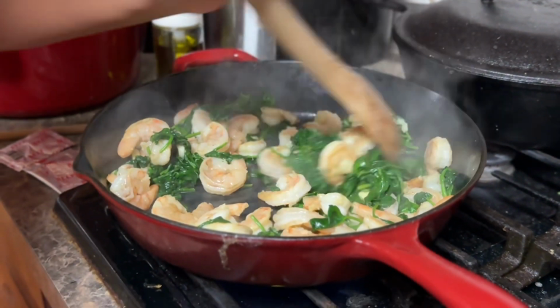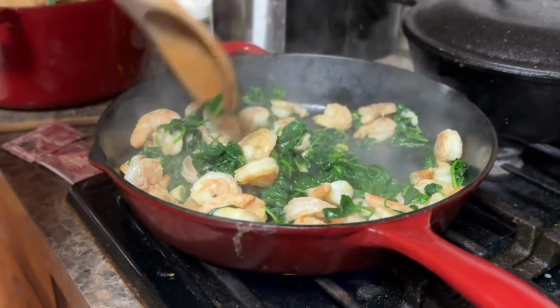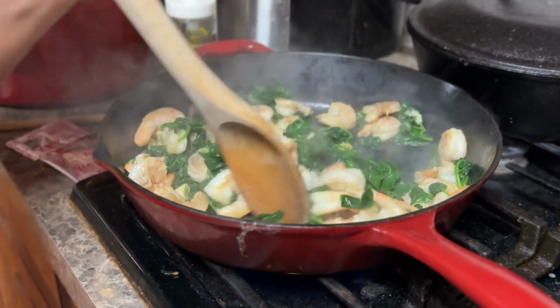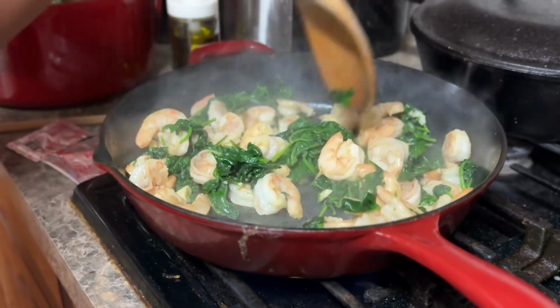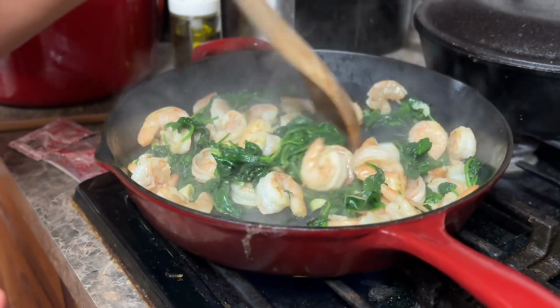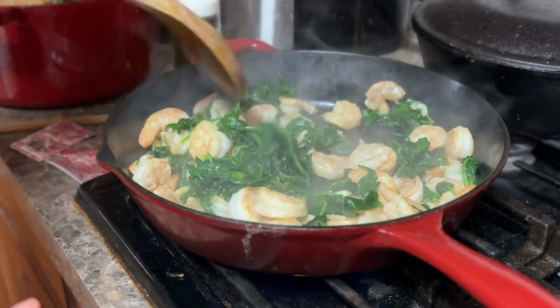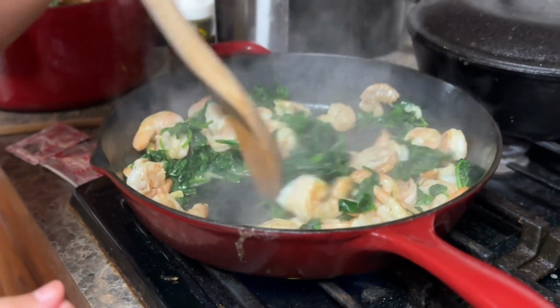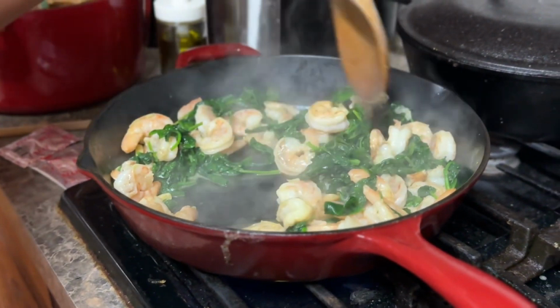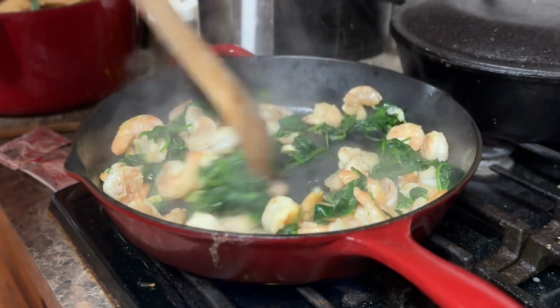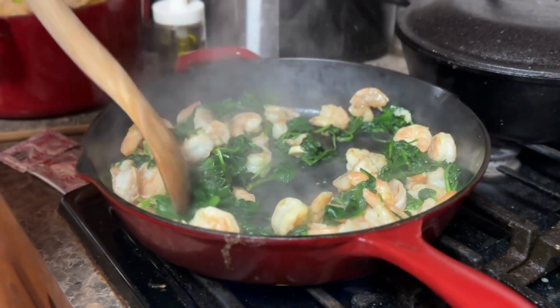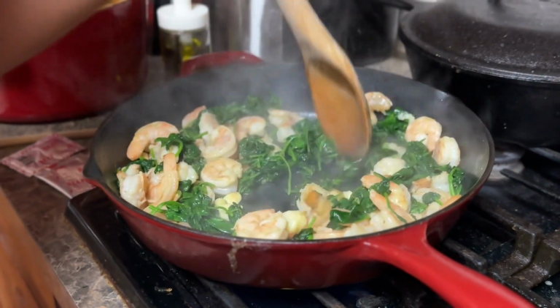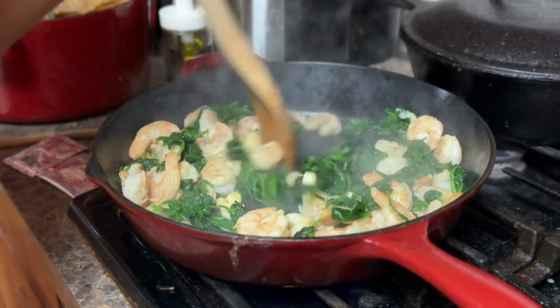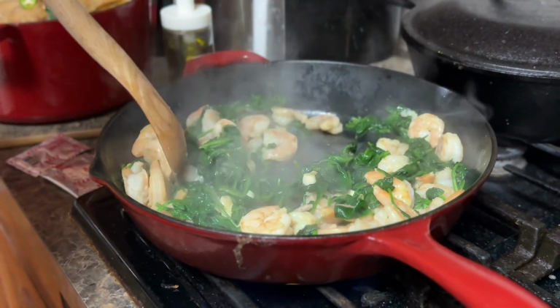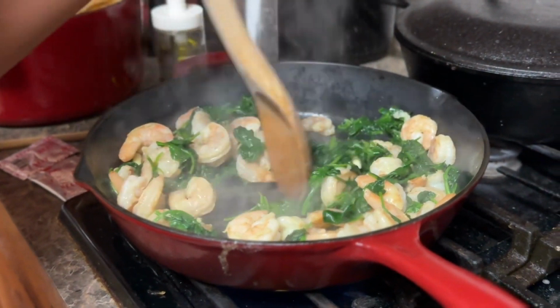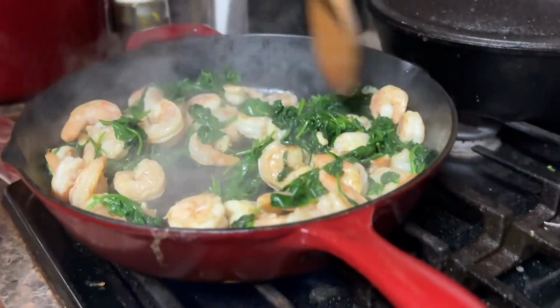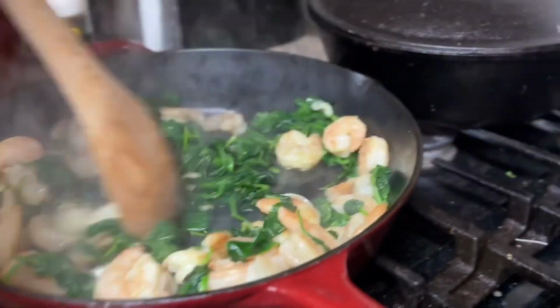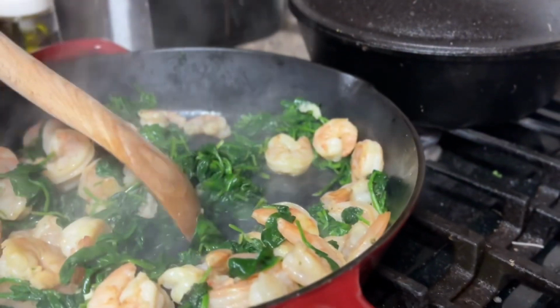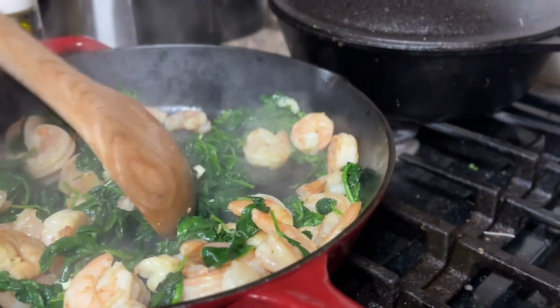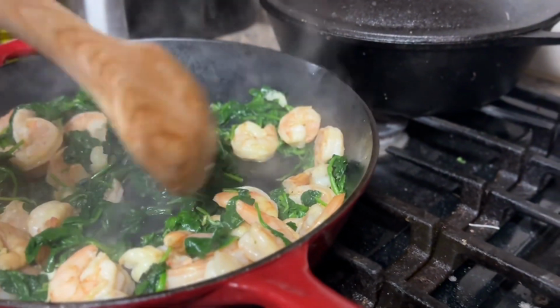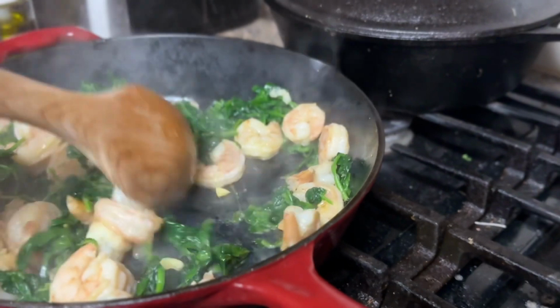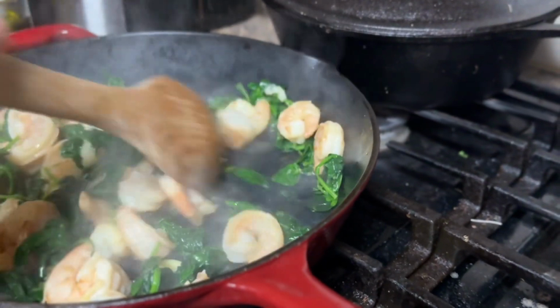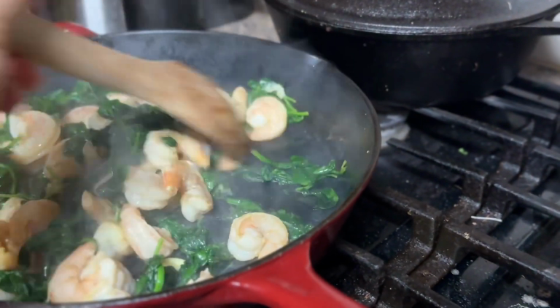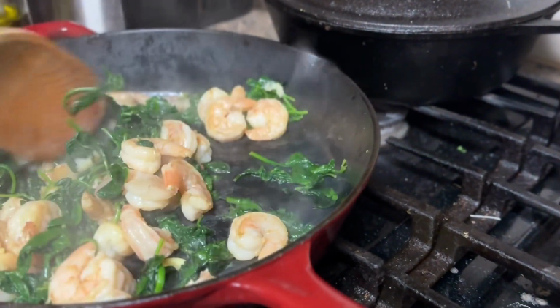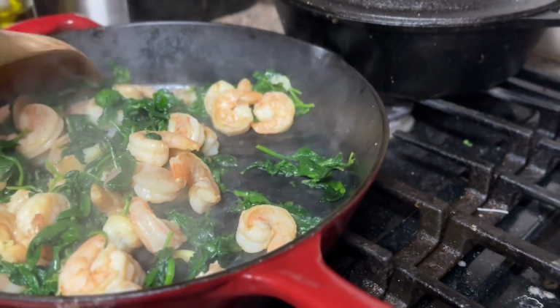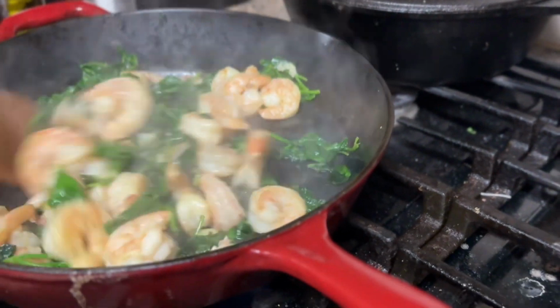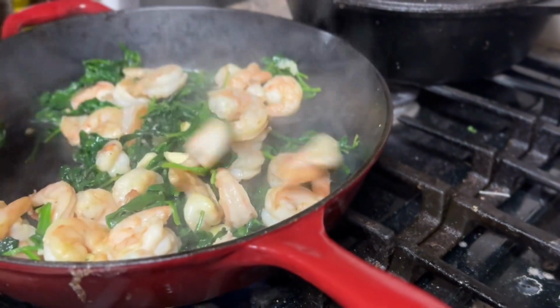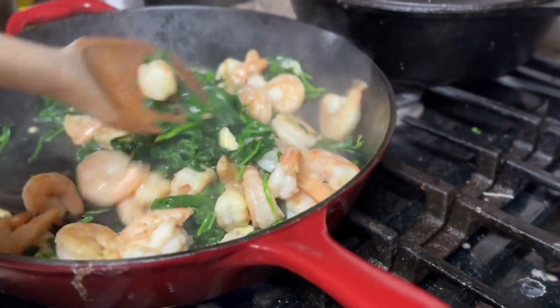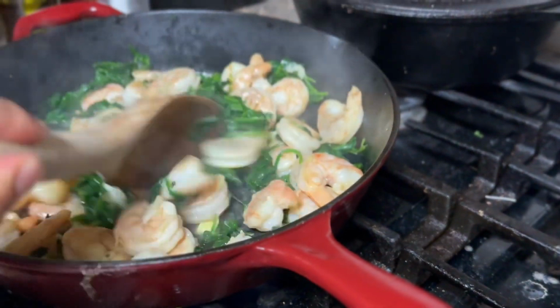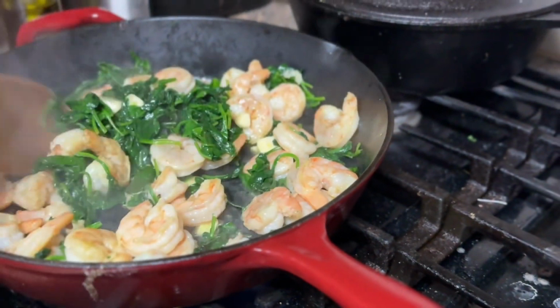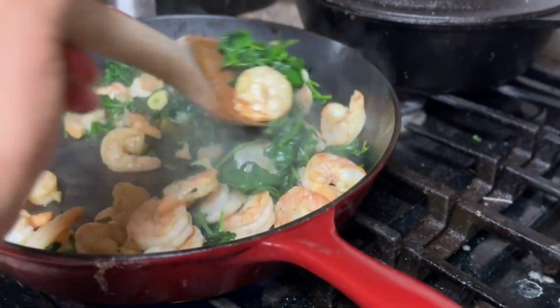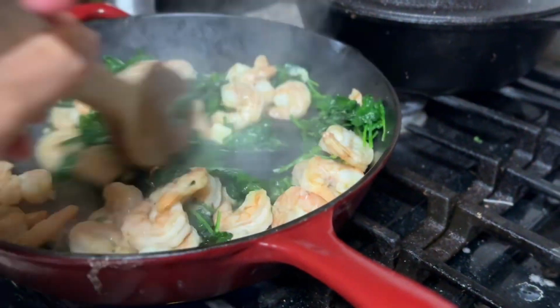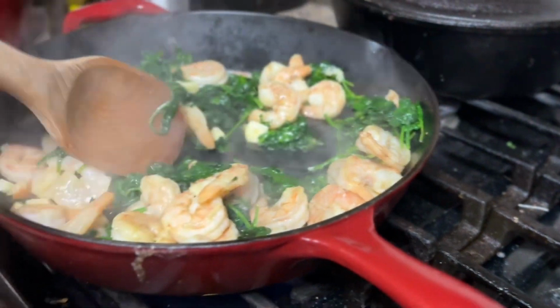It smells raw. Raw? Because it's mostly spinach. Raw is Vietnamese for vegetable — that's why it smells like this.